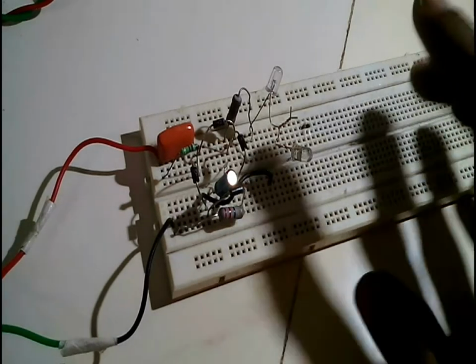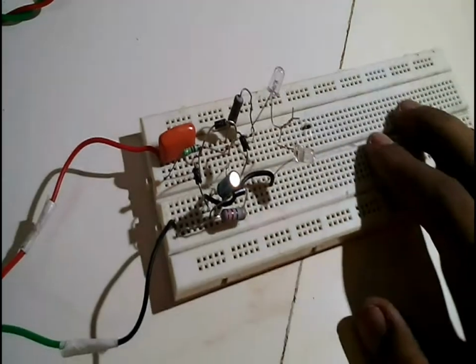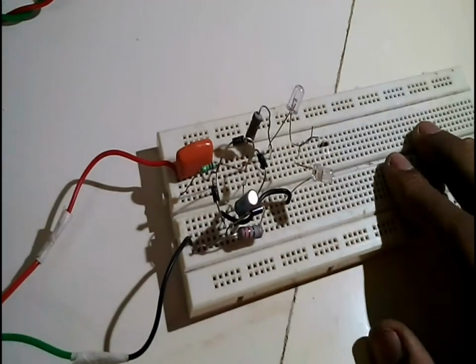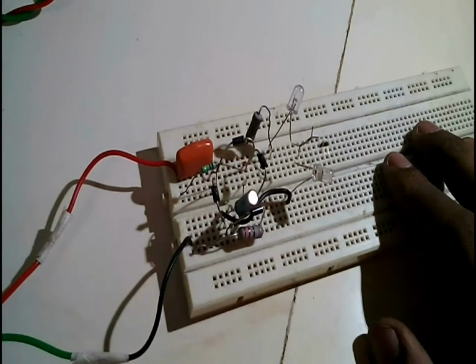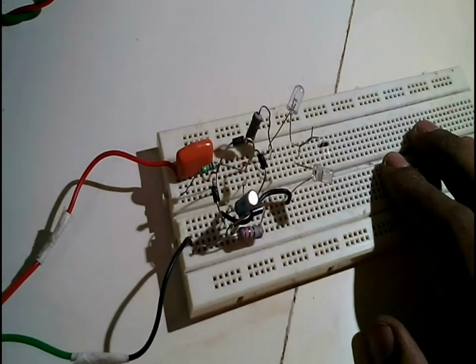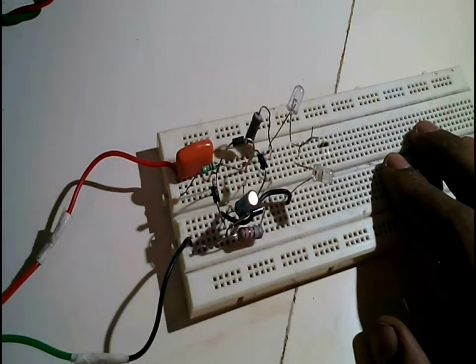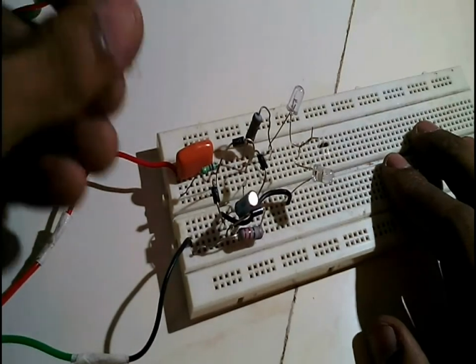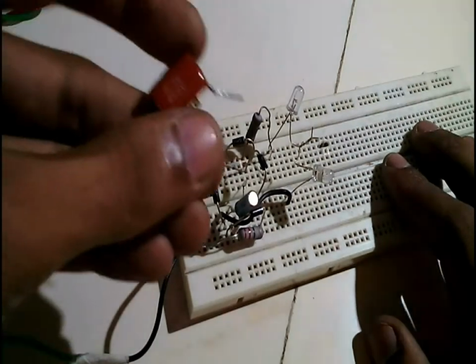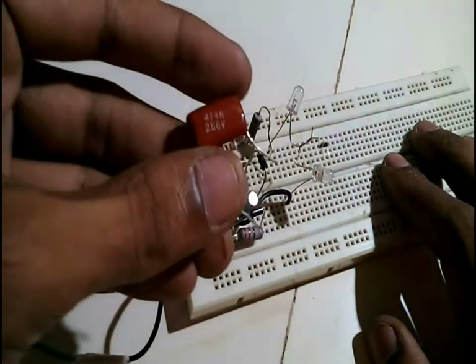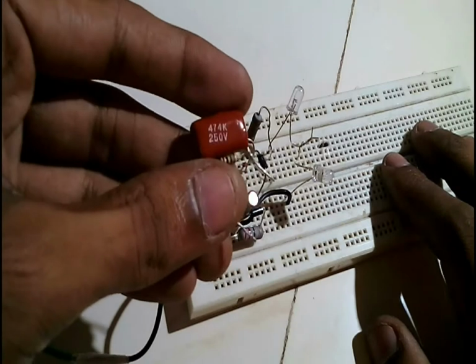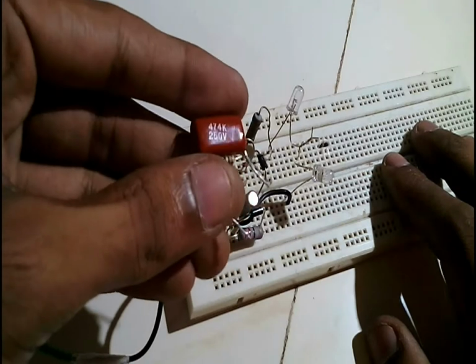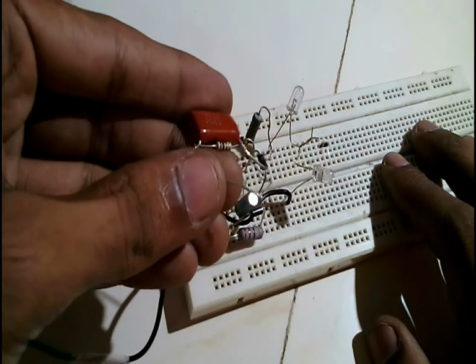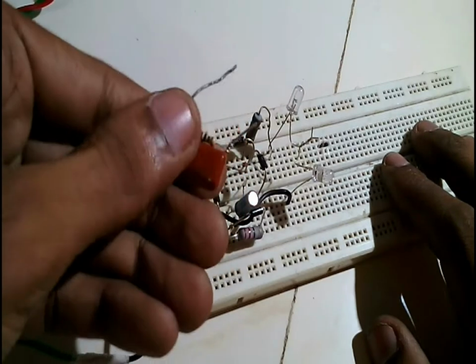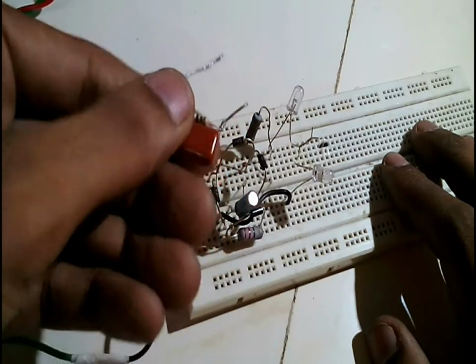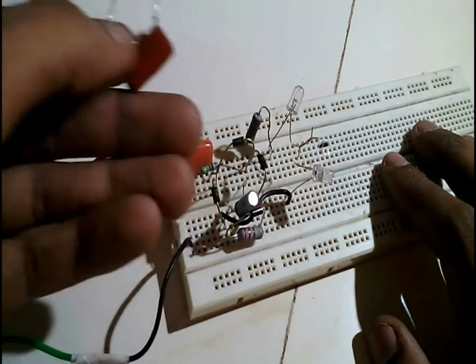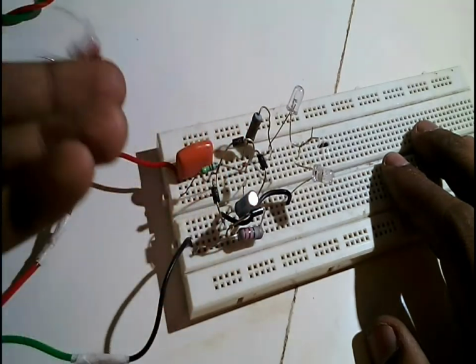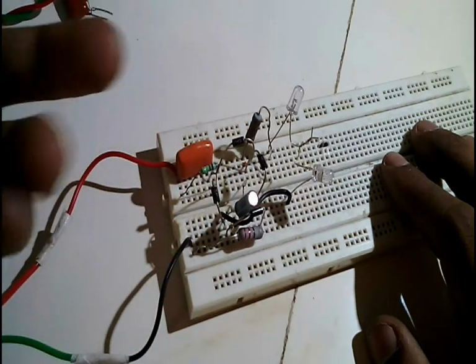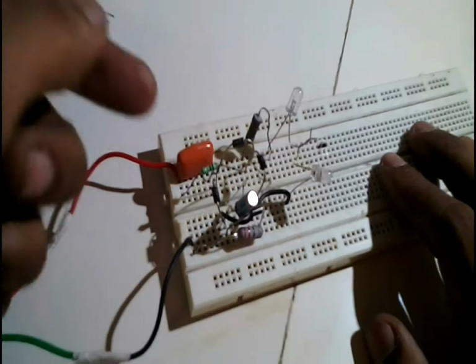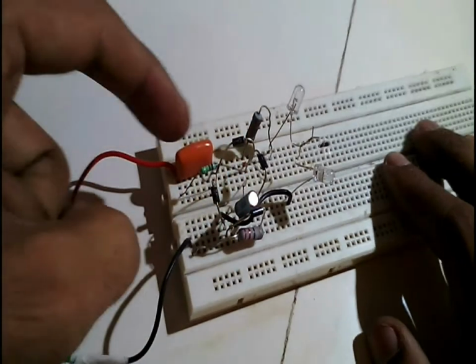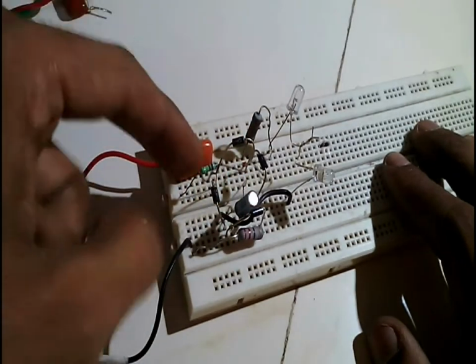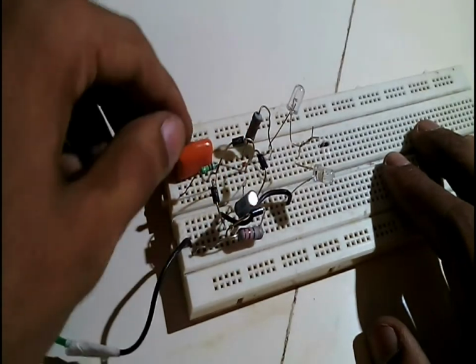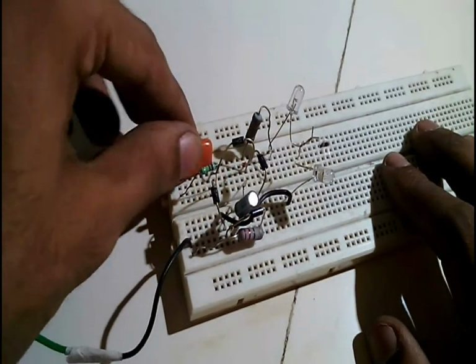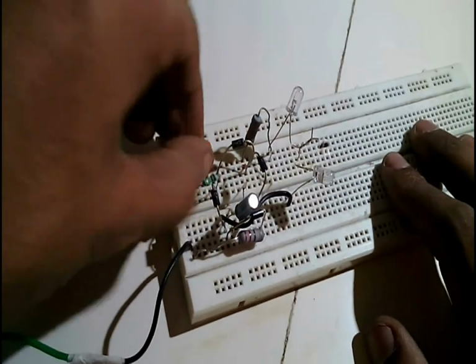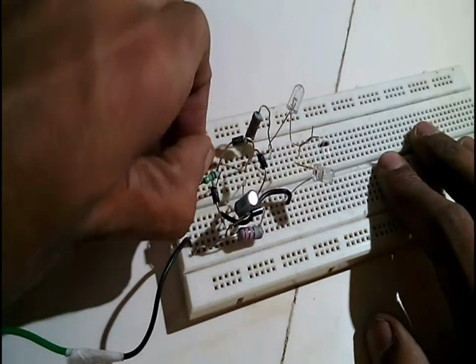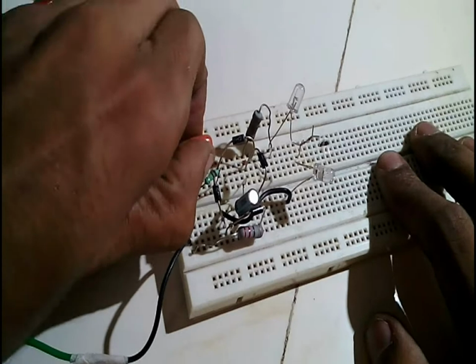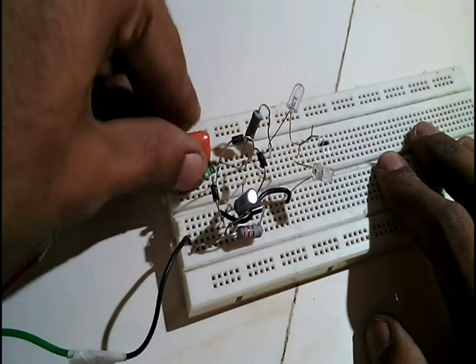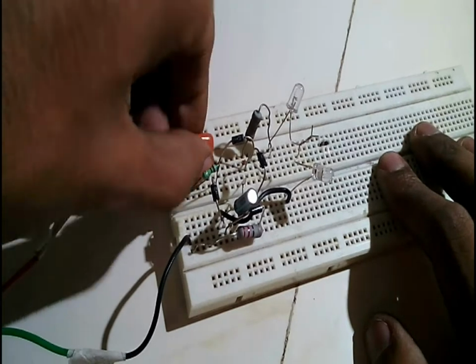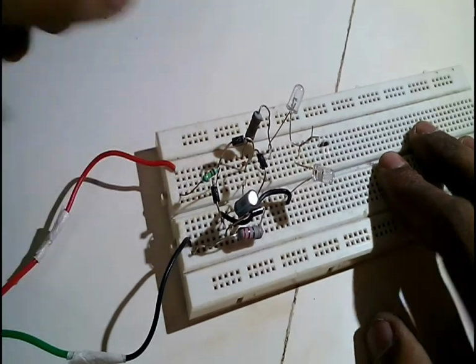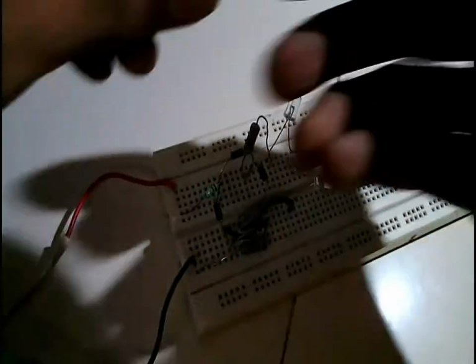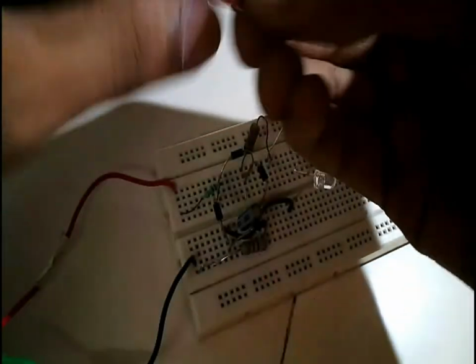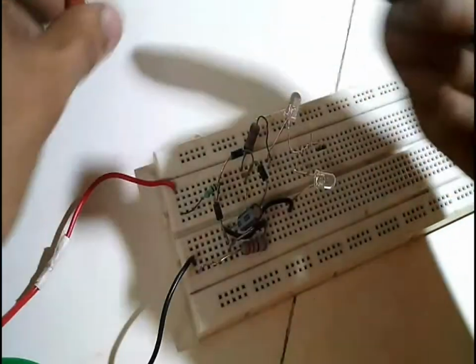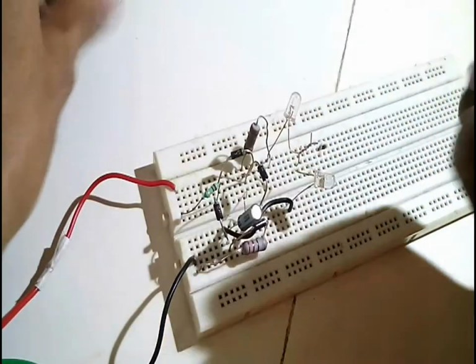I have rebuilt the circuit on a breadboard and found that the 0.47 microfarad capacitor was dead. I have replaced that with a new capacitor which has the same rating as the old one.